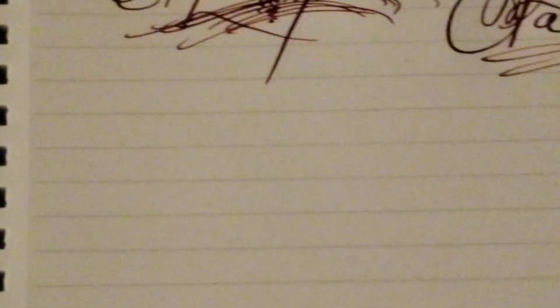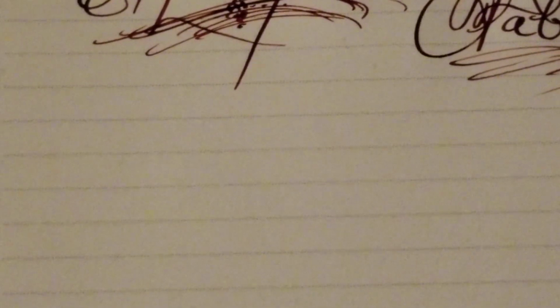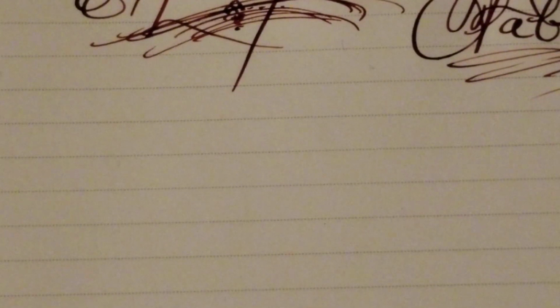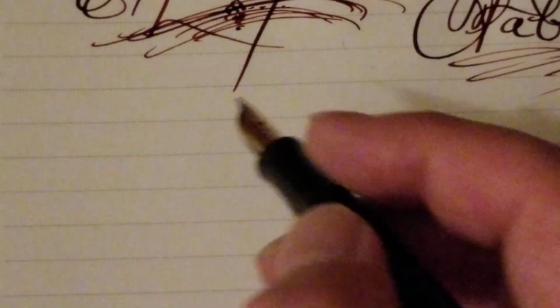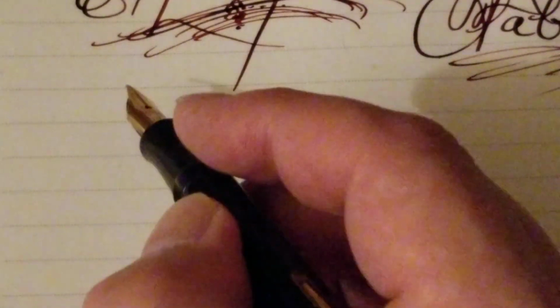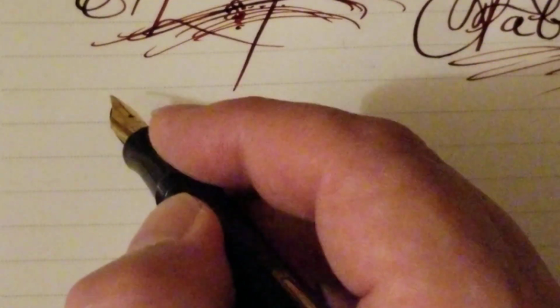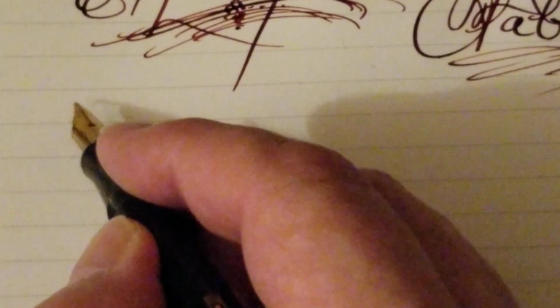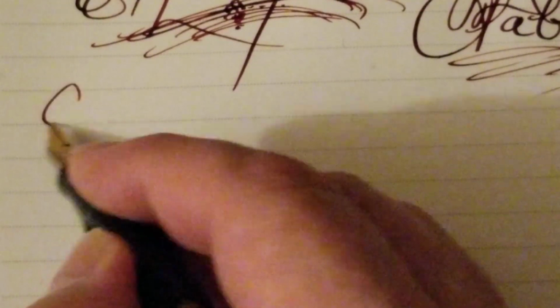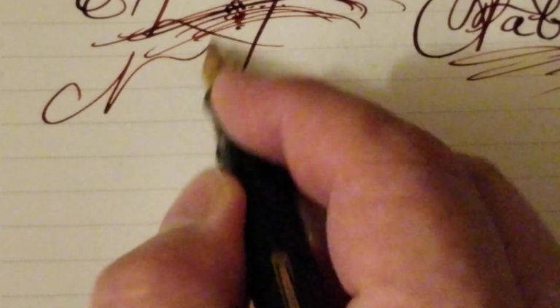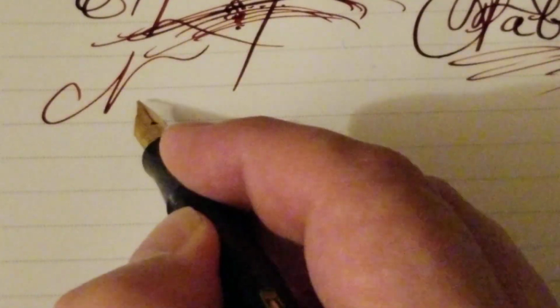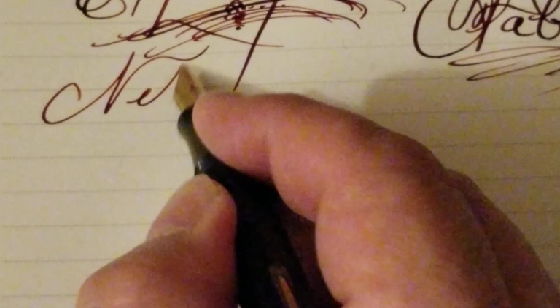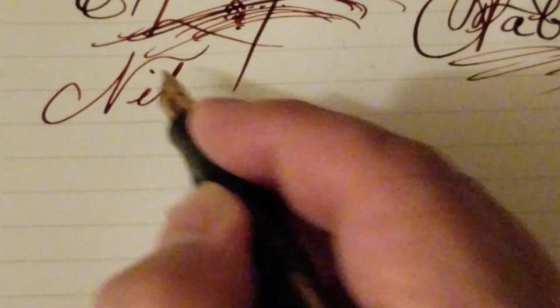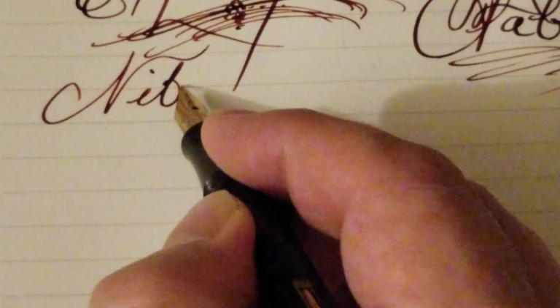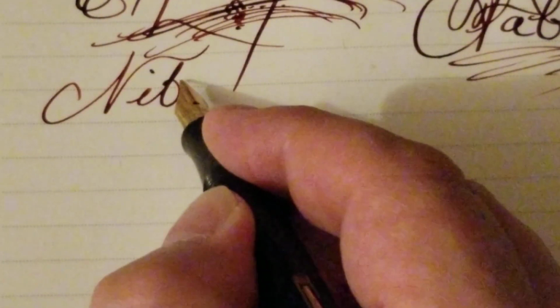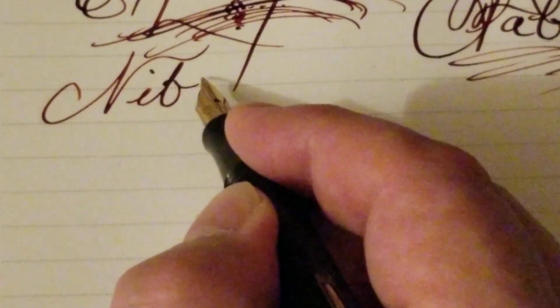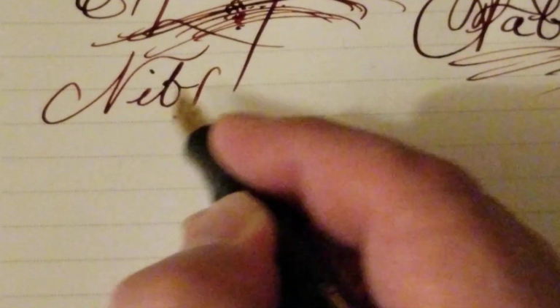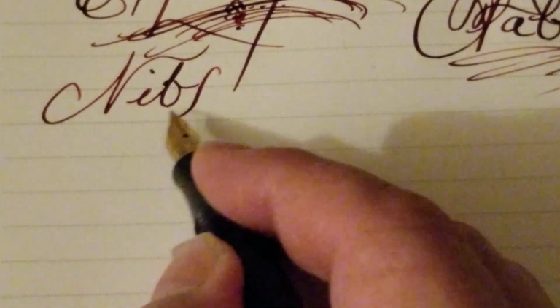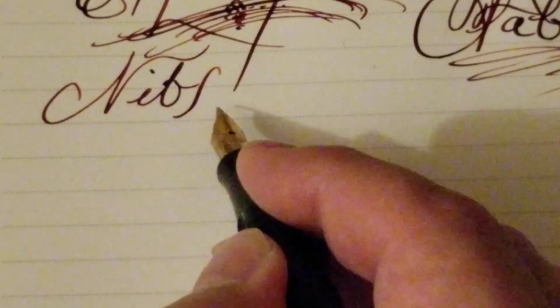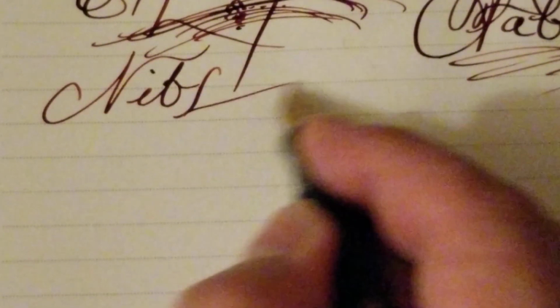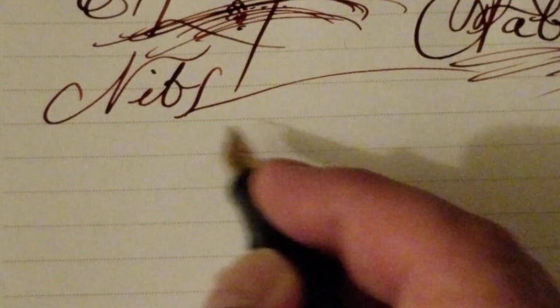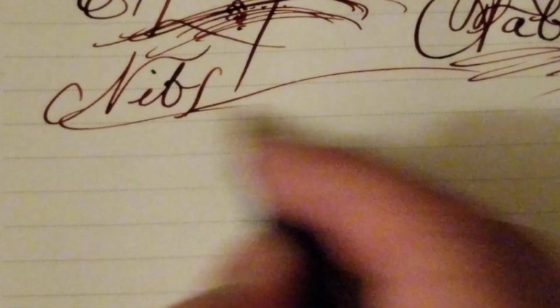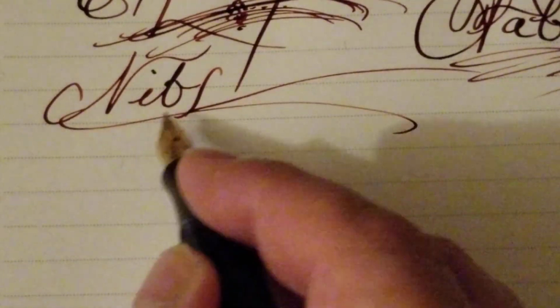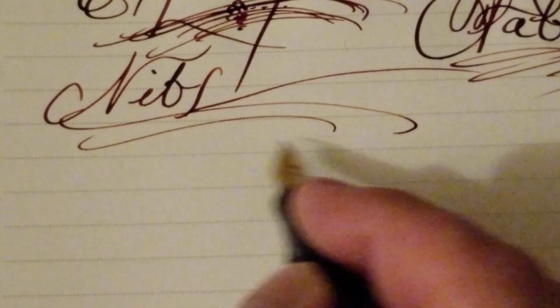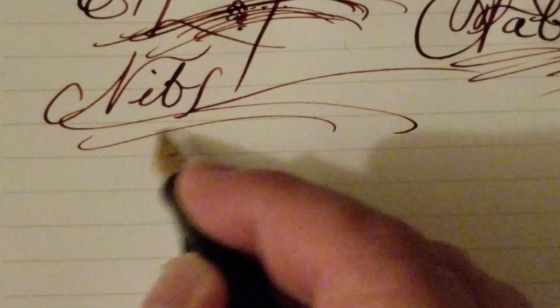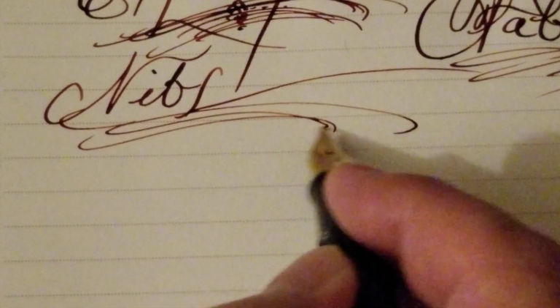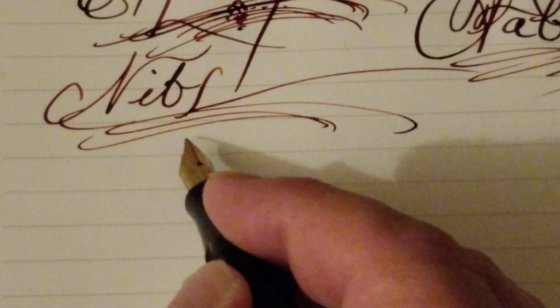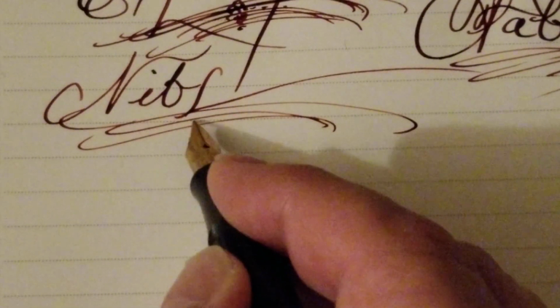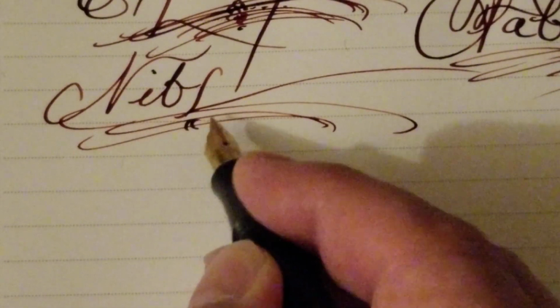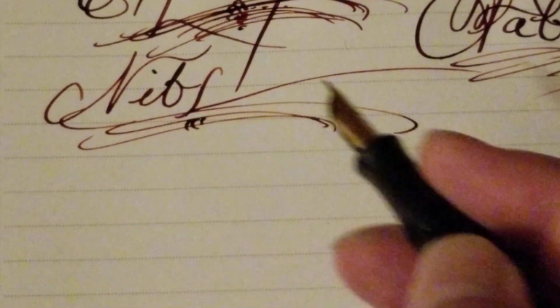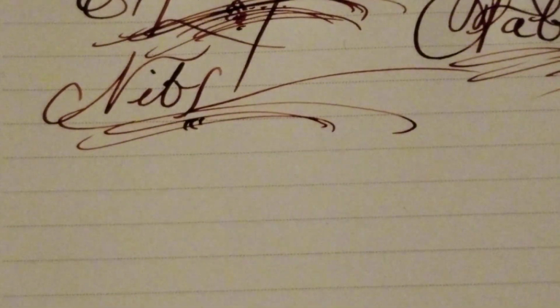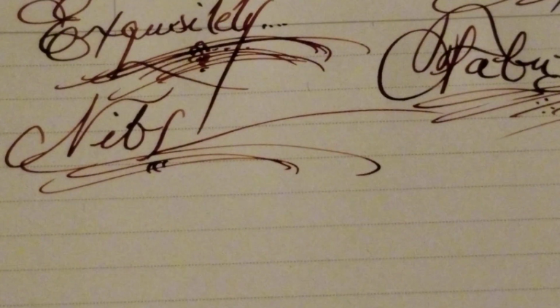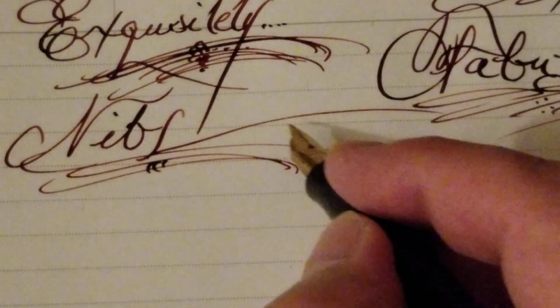It's amazing what these nibs can do. Wow.